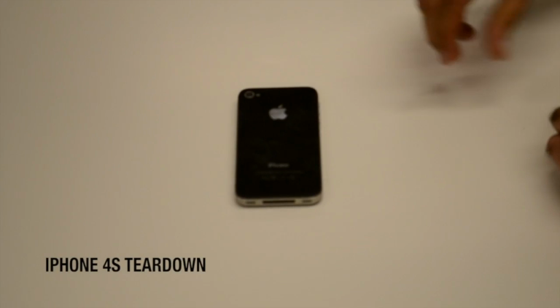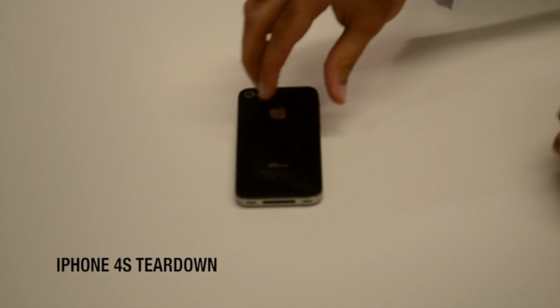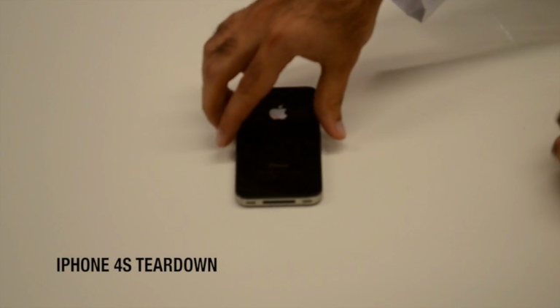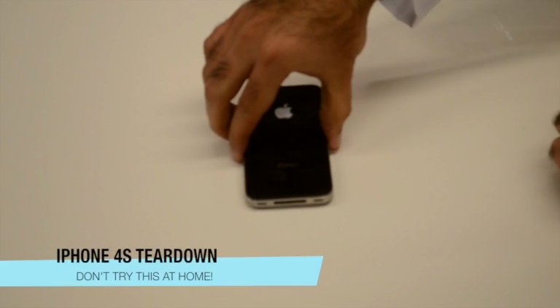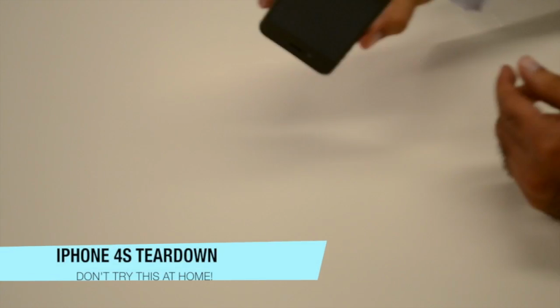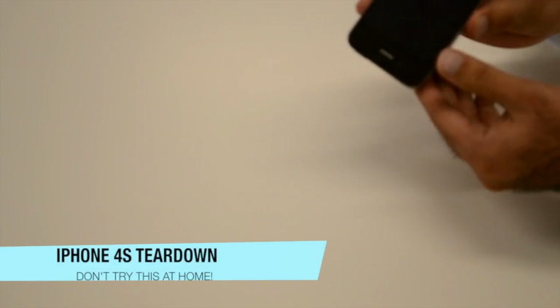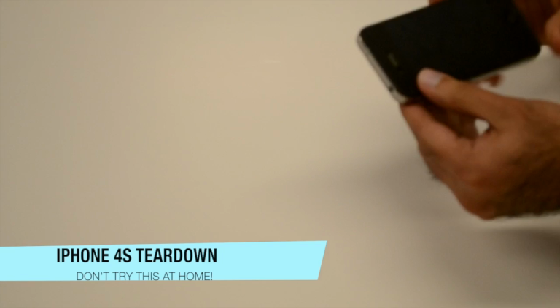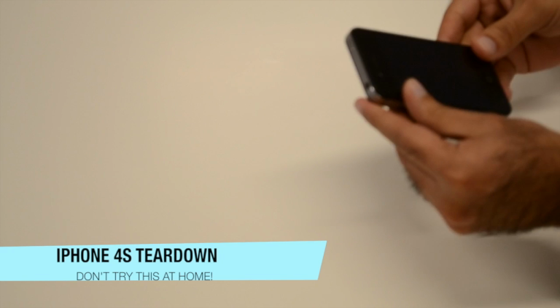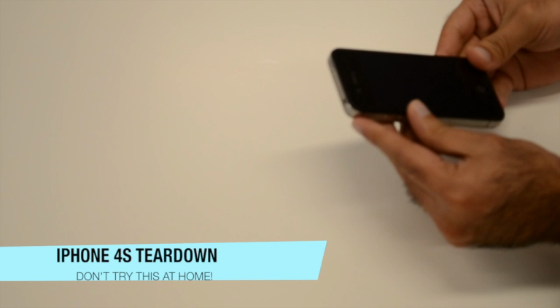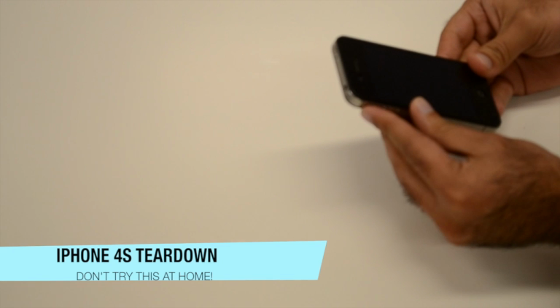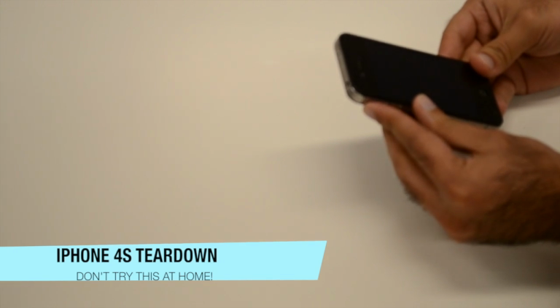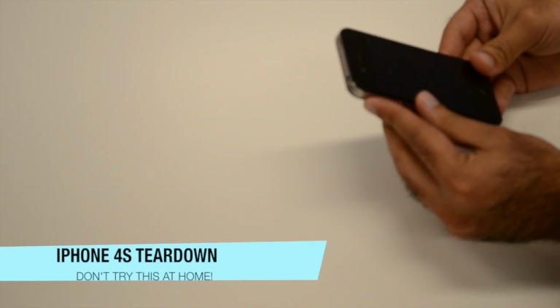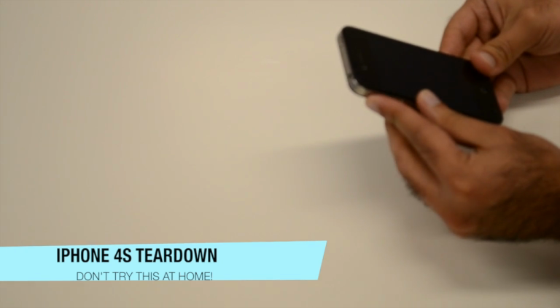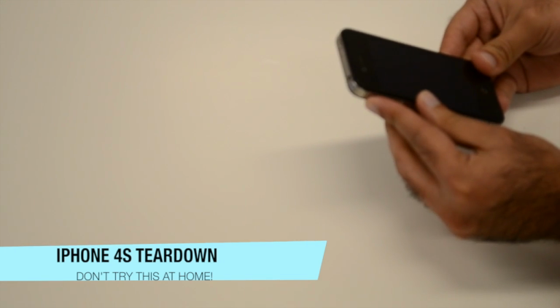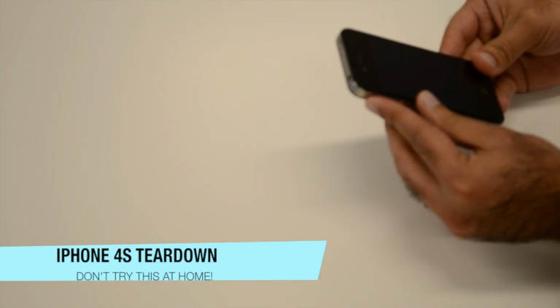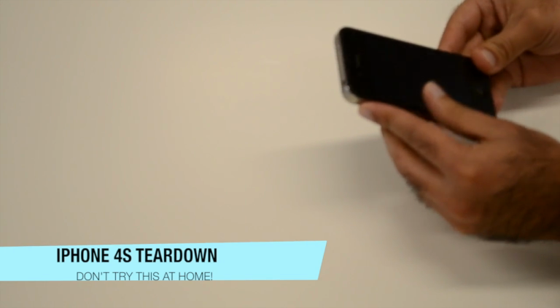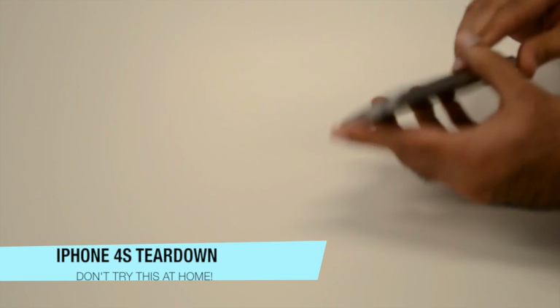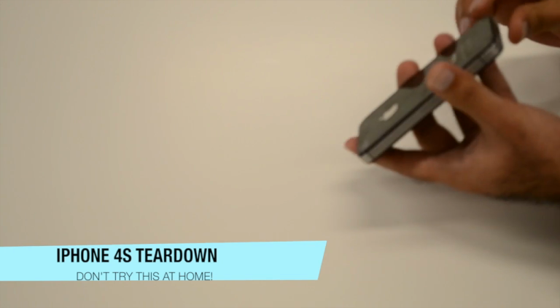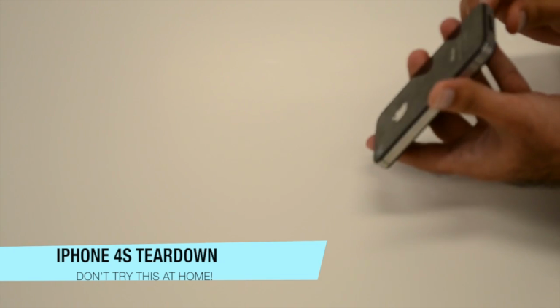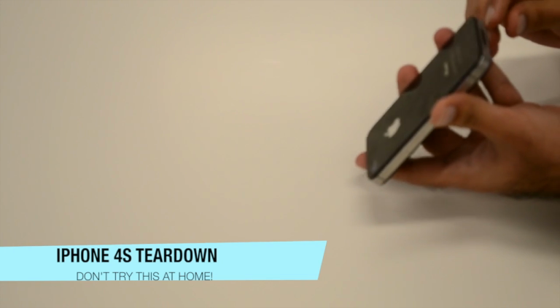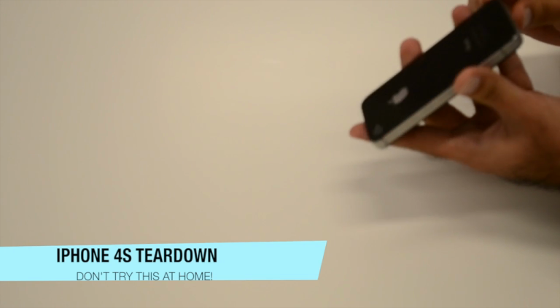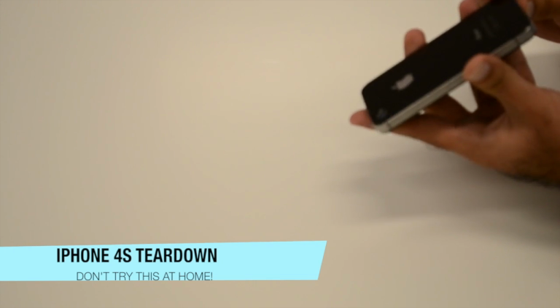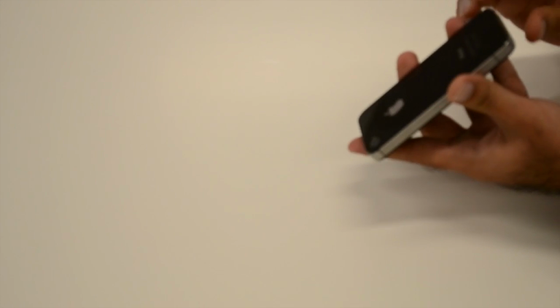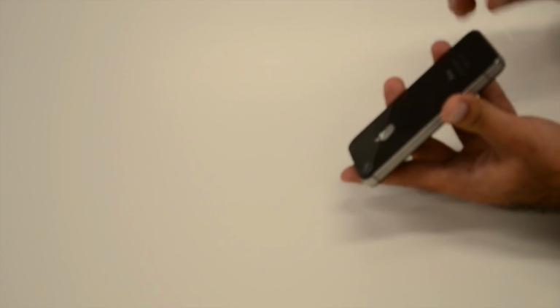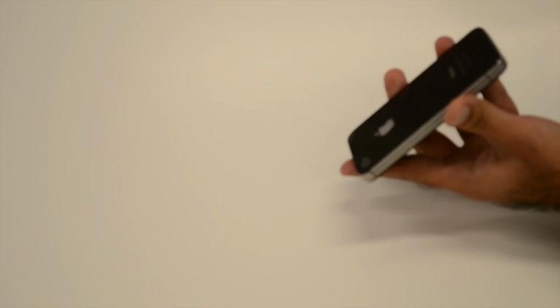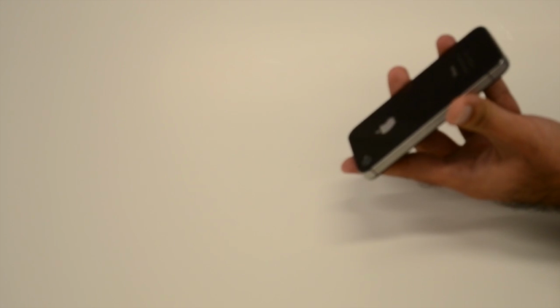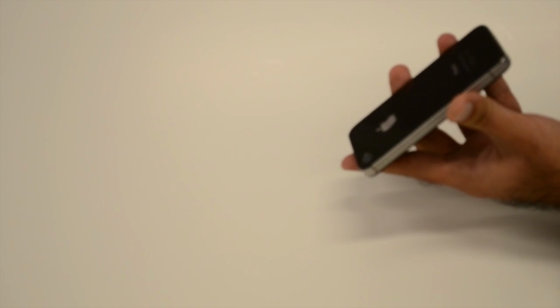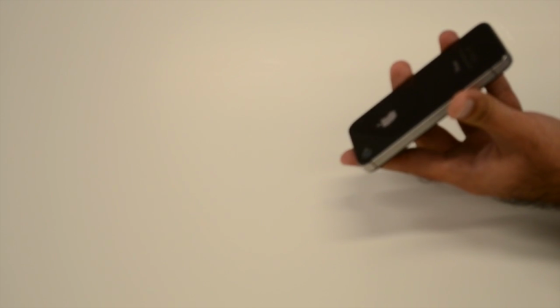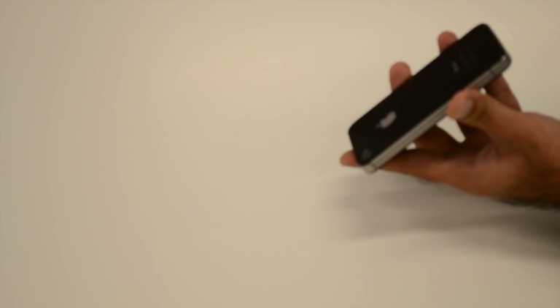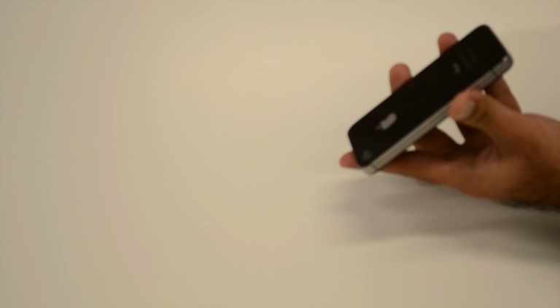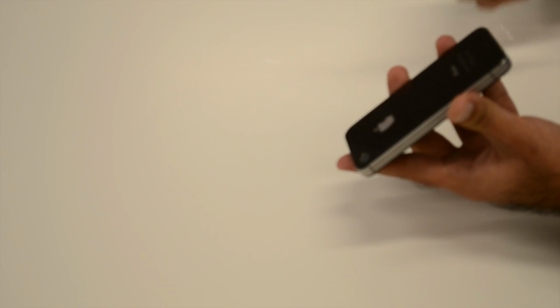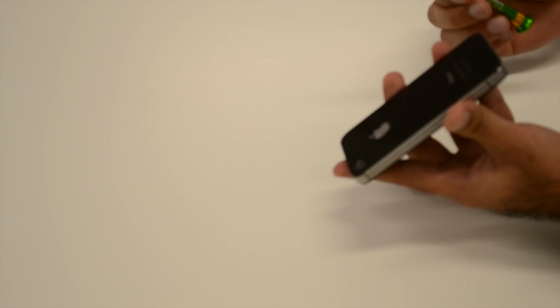Jamie here. Today we're having fun with iPhones as we tear down the iPhone 4S with the help of the phone doctors. Let's find out what's inside.